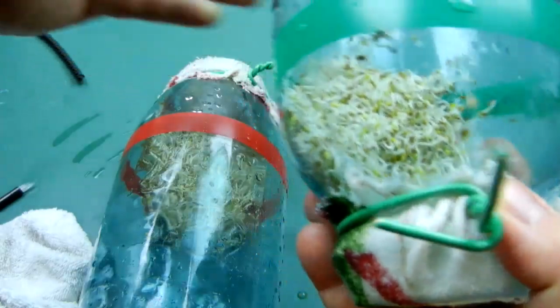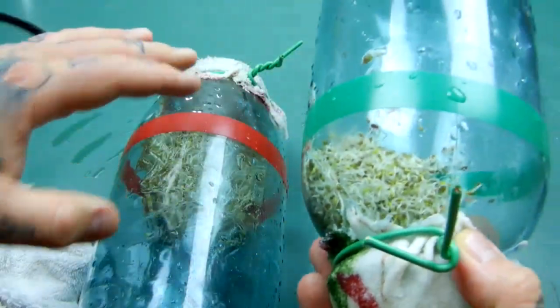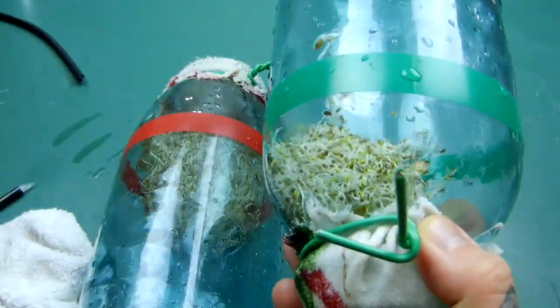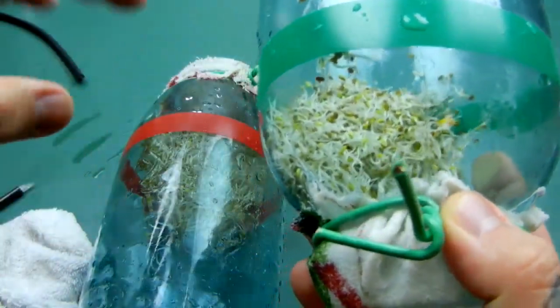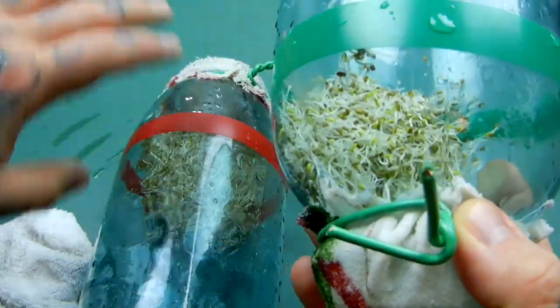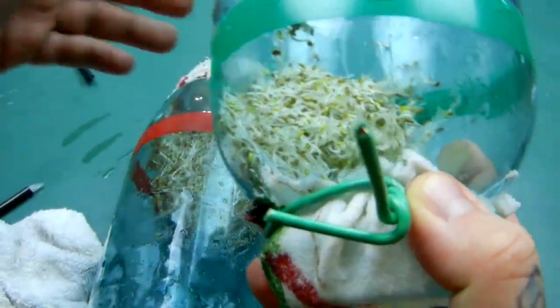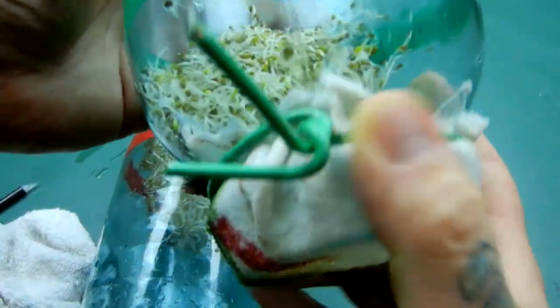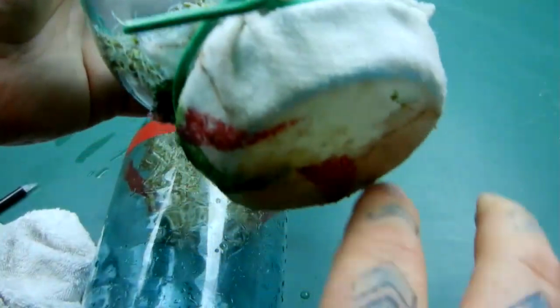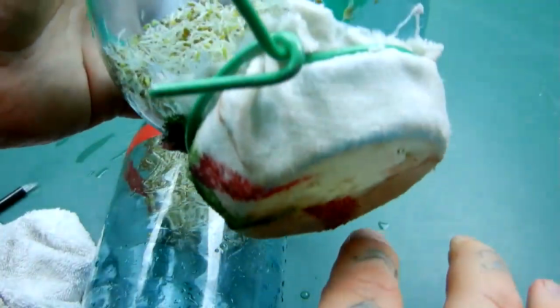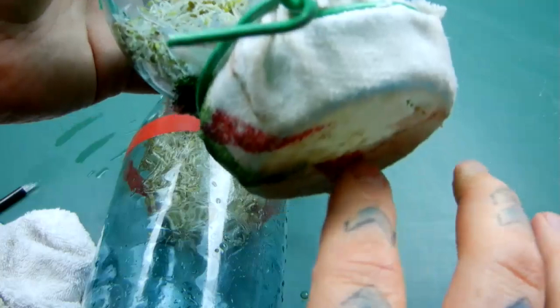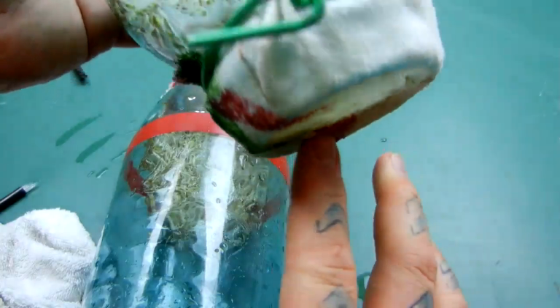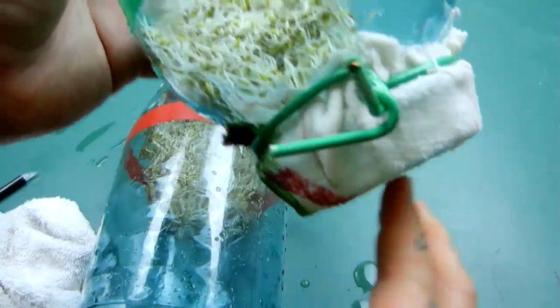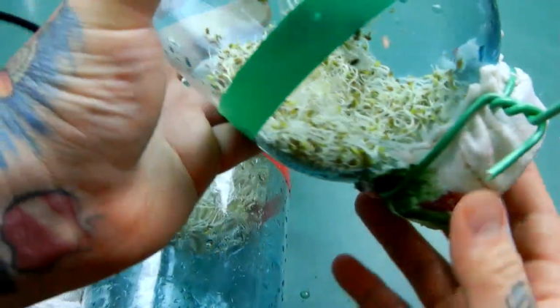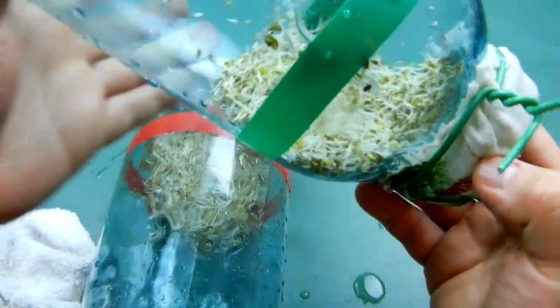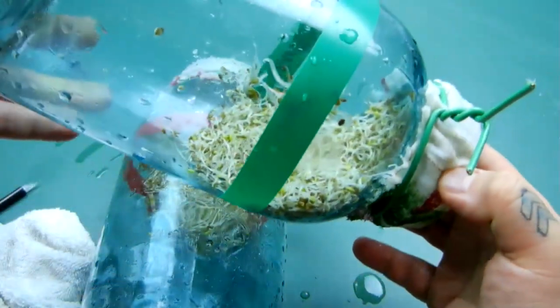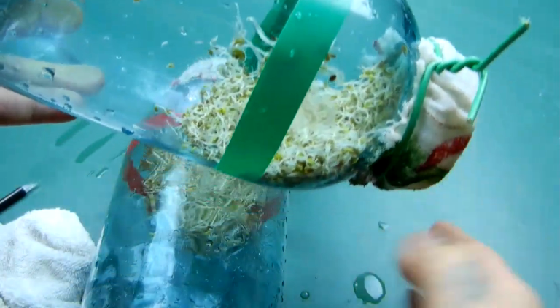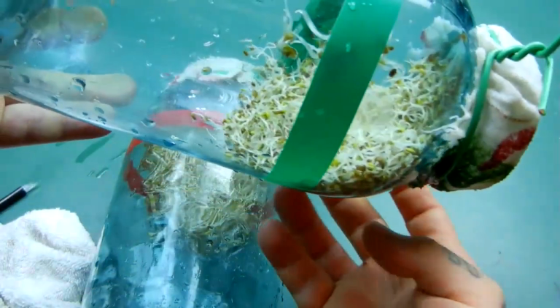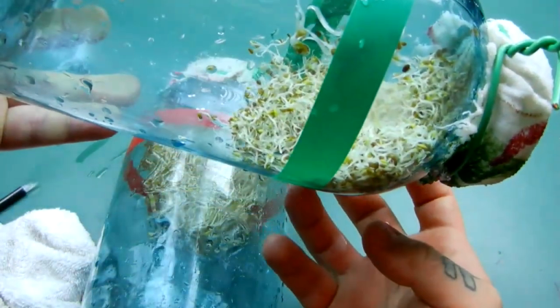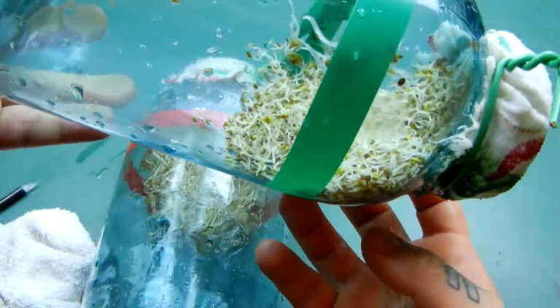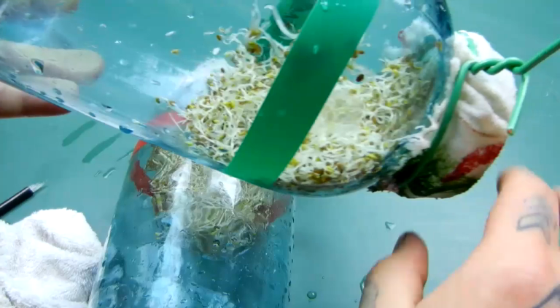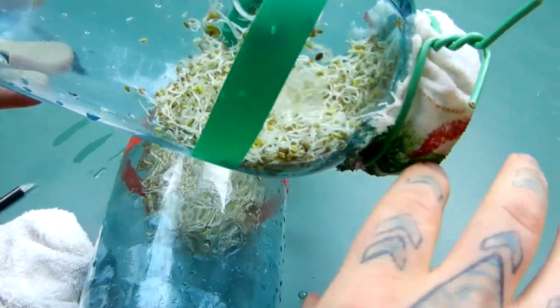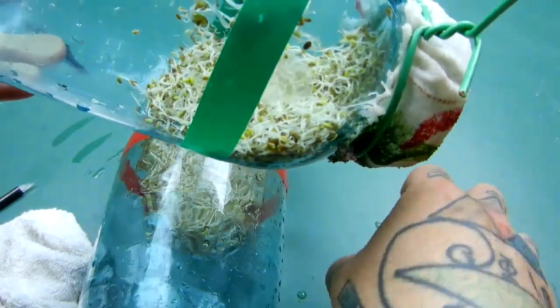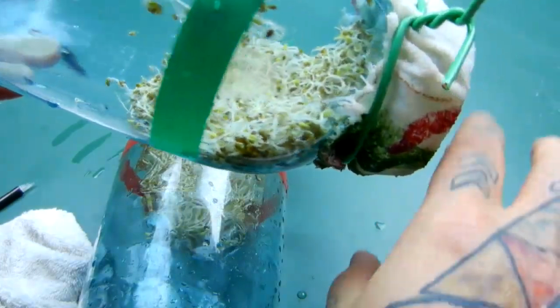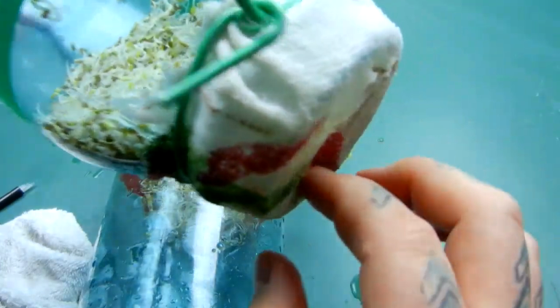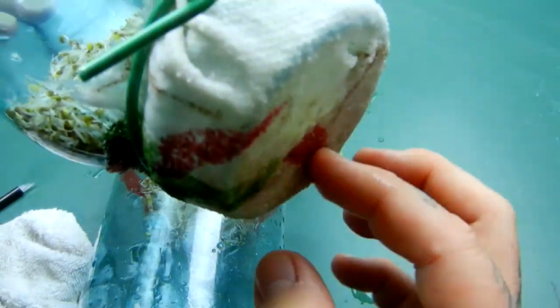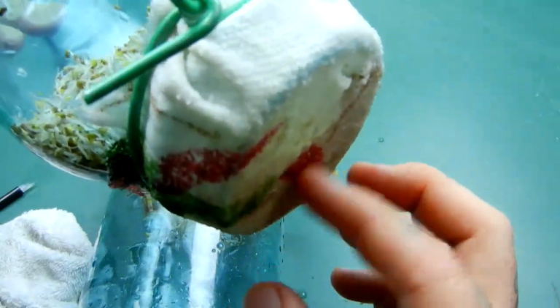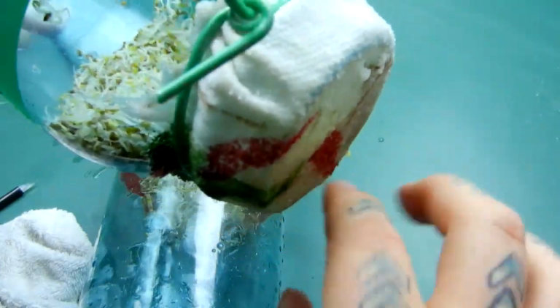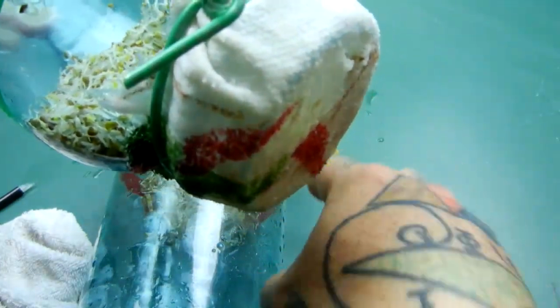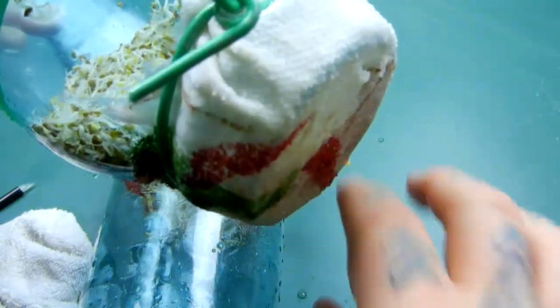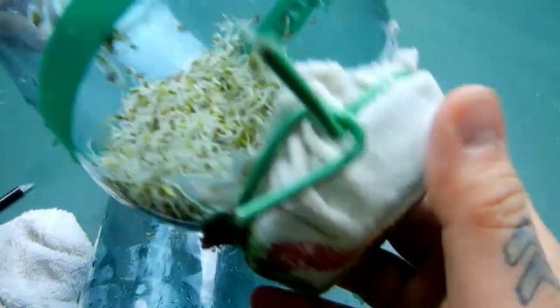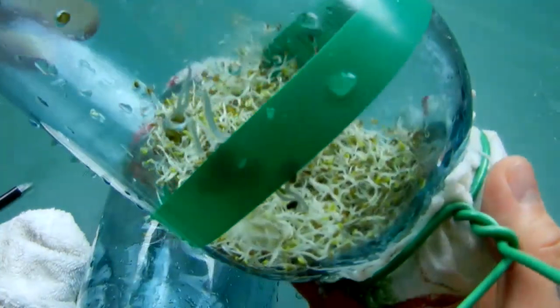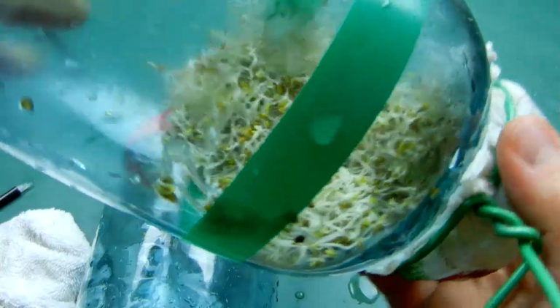The North Pole seeds do just the opposite — they never do that. The South Pole seeds, which I have propped up with a magnet underneath them, are actually poking their way through the cloth towards the South Pole magnetism.